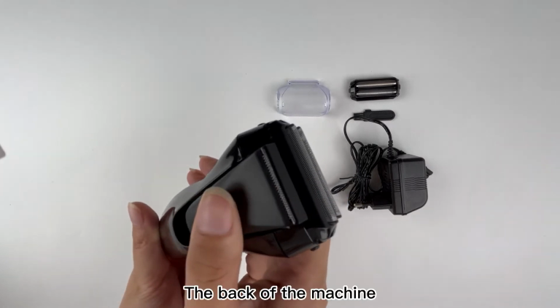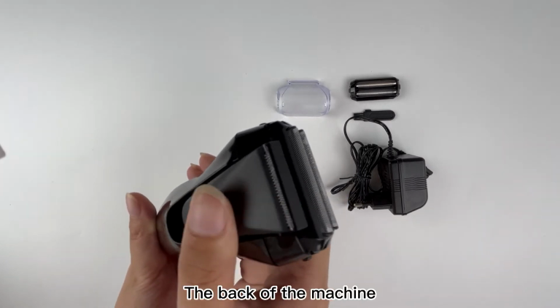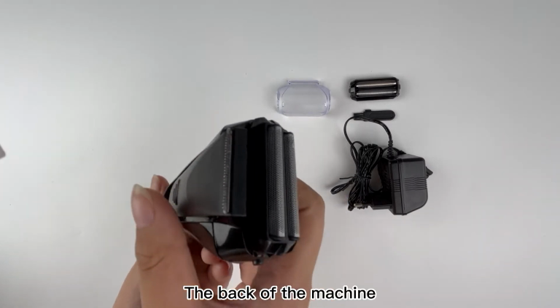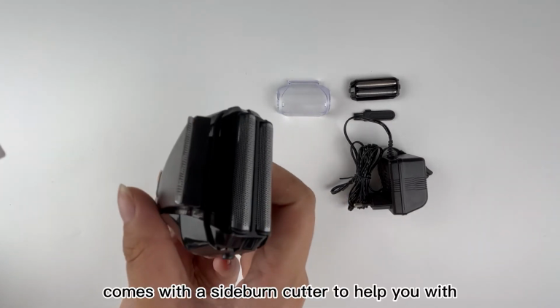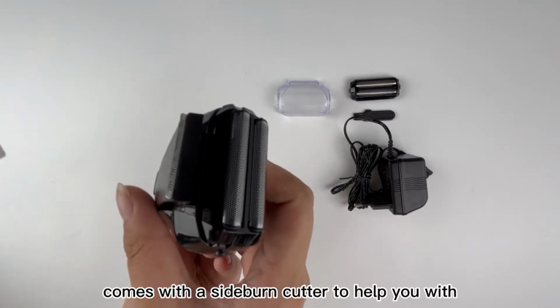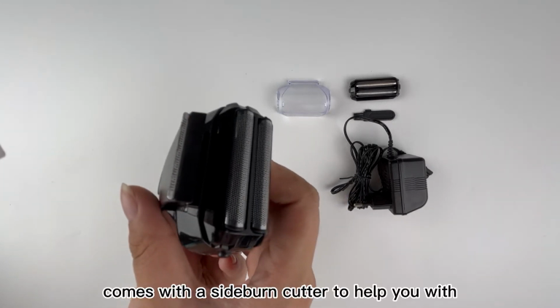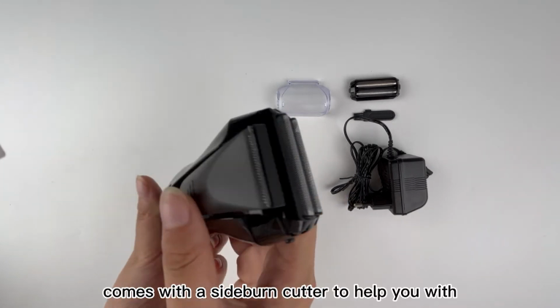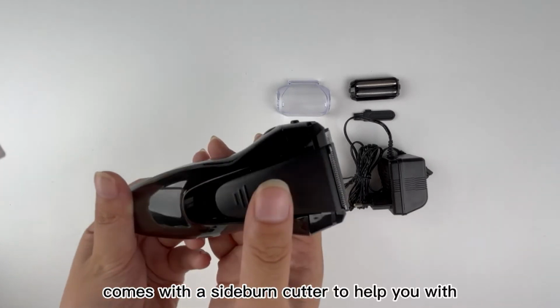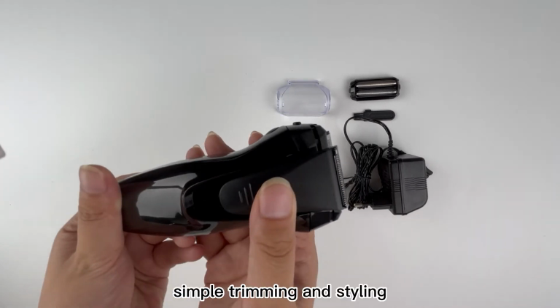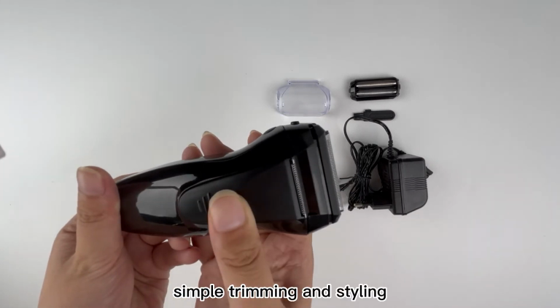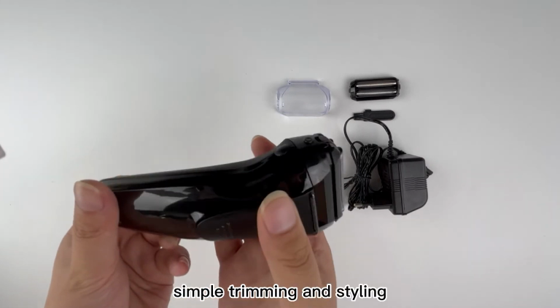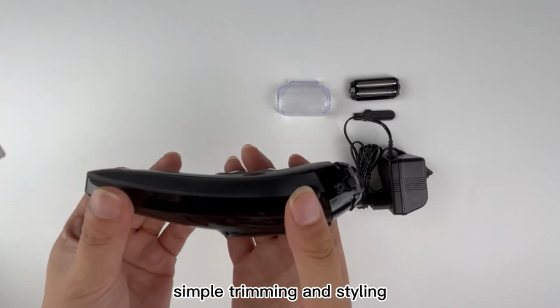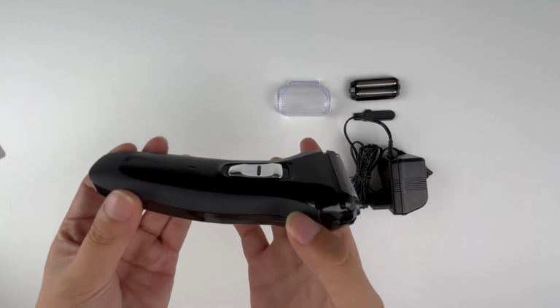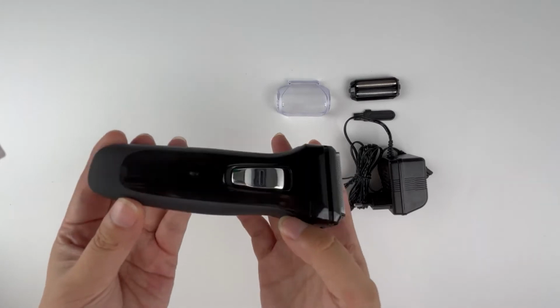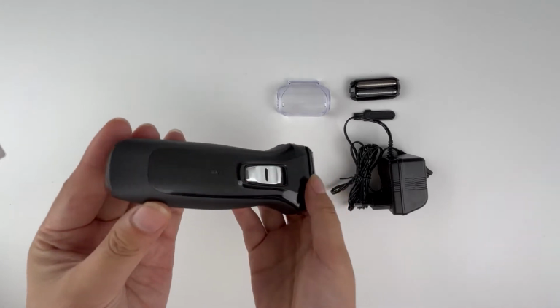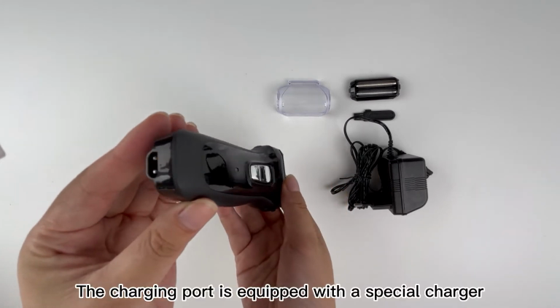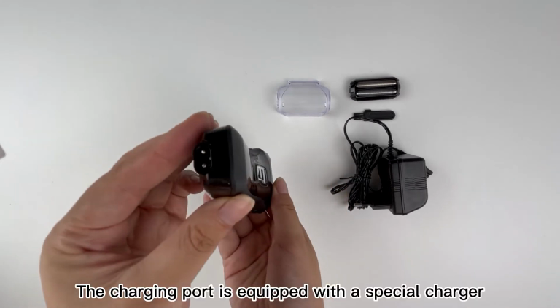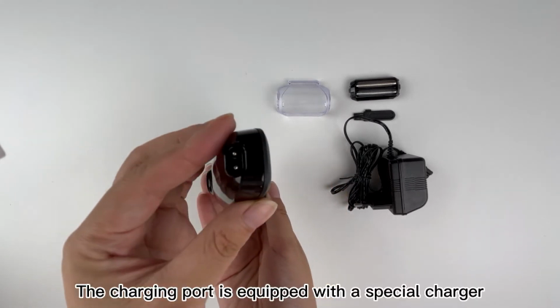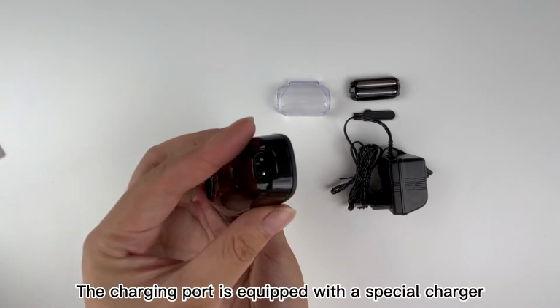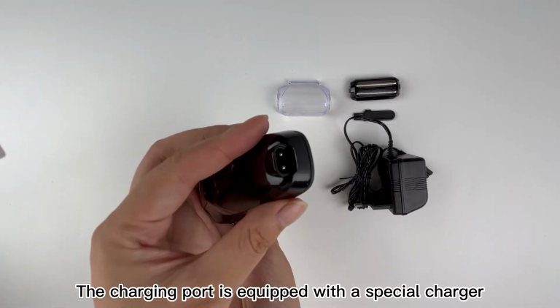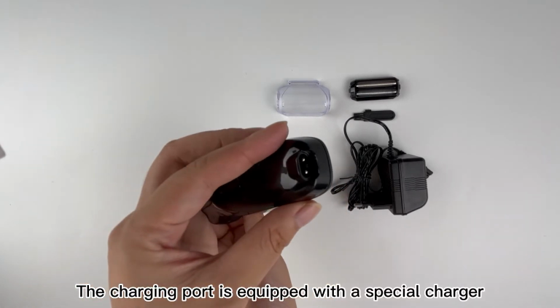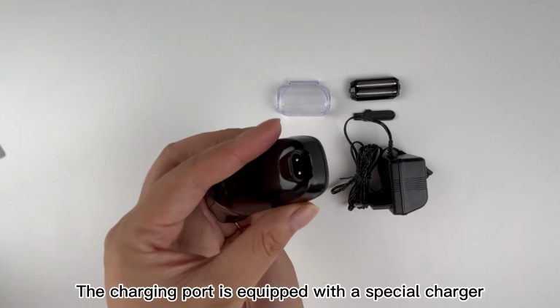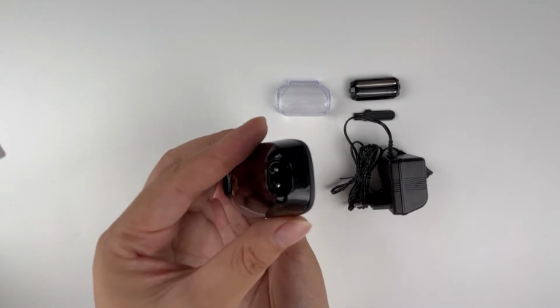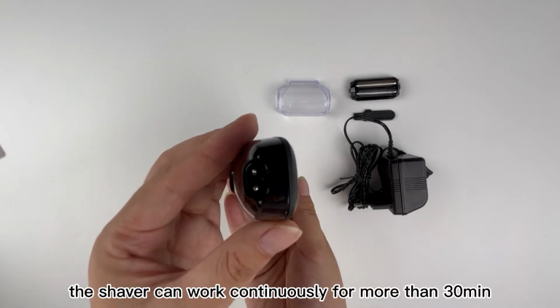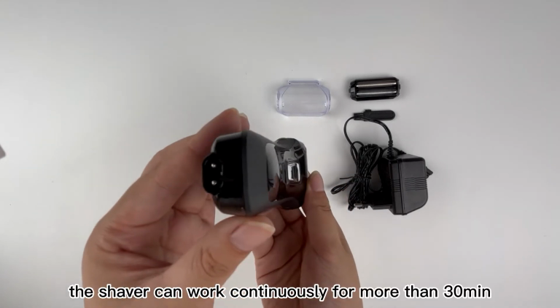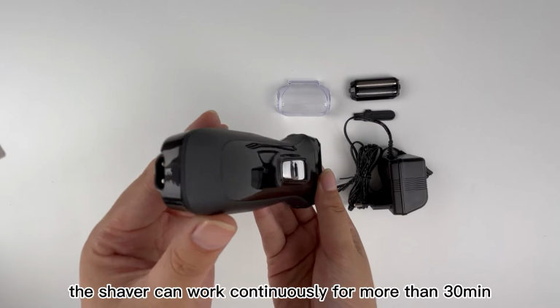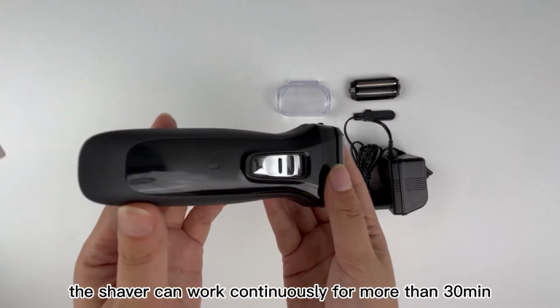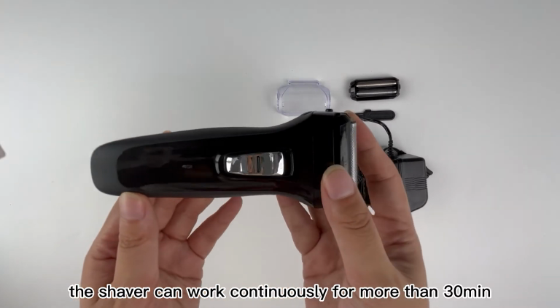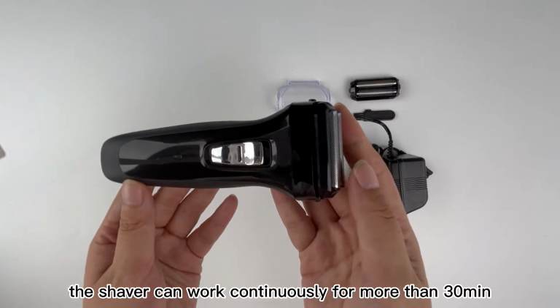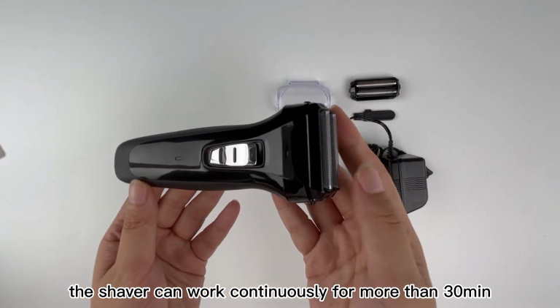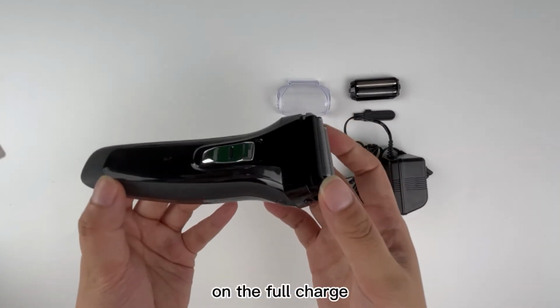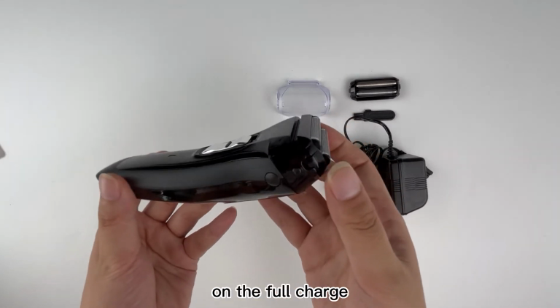The back of the machine comes with a sideburn cutter to help you with simple trimming and styling. The charging port is equipped with a special charger. The shaver can work continuously for more than 30 minutes on a full charge.